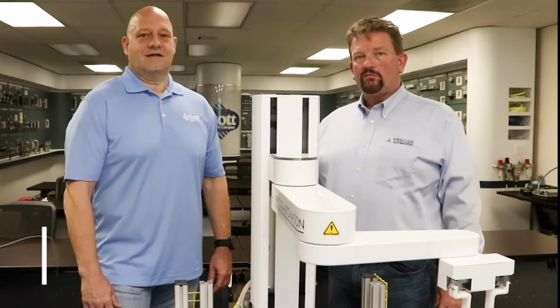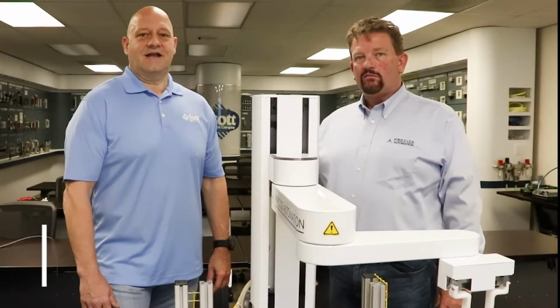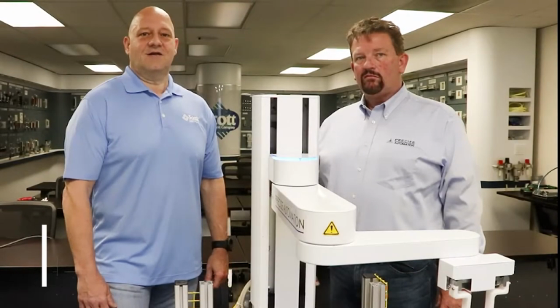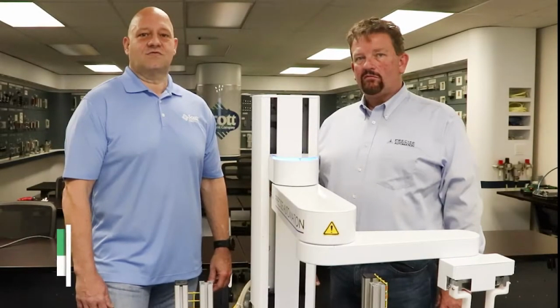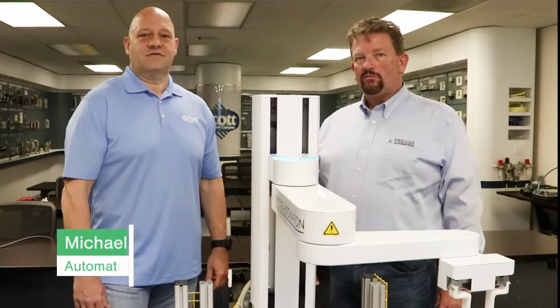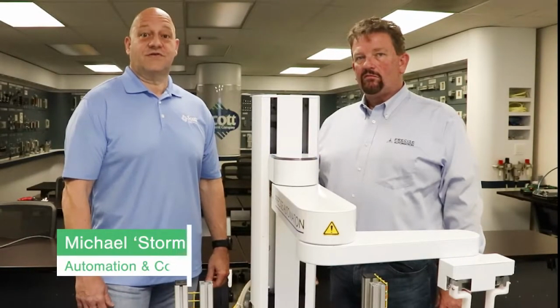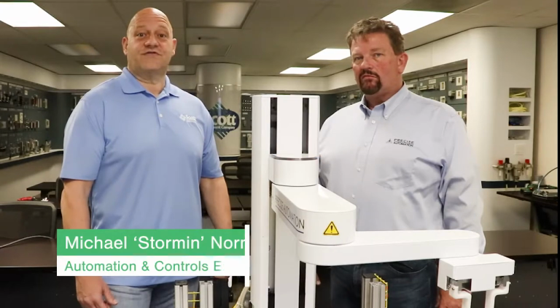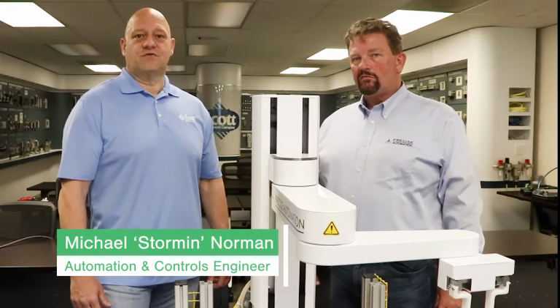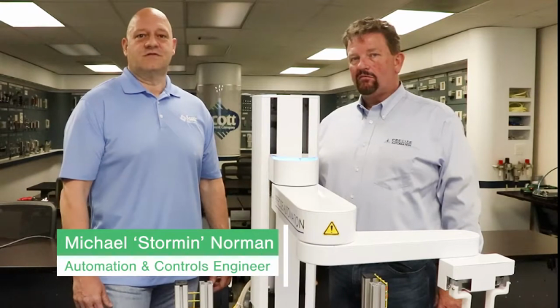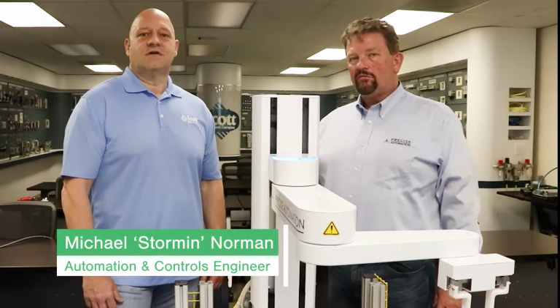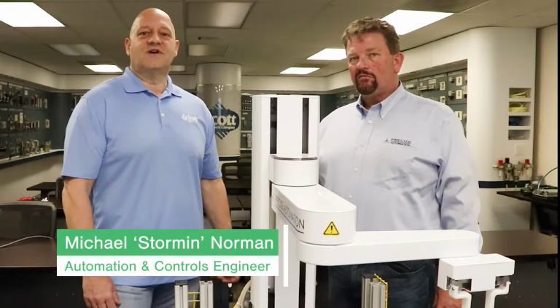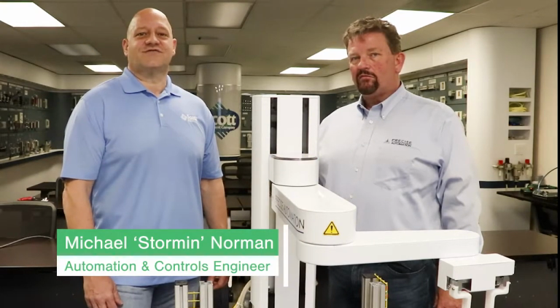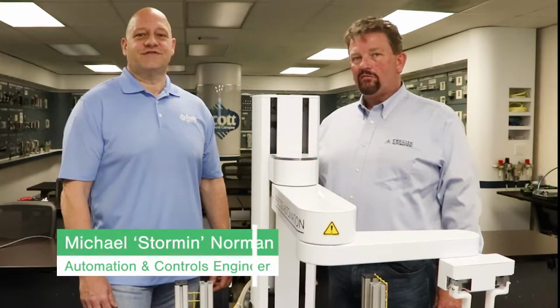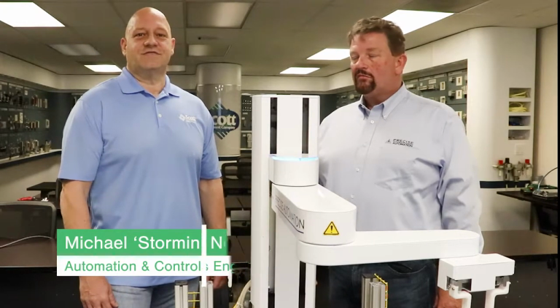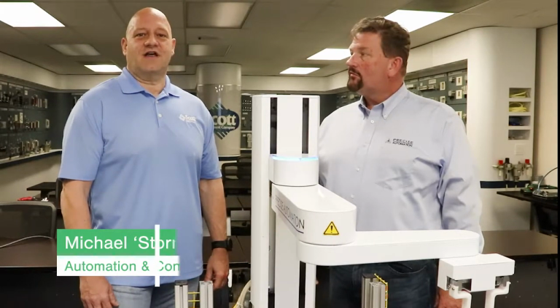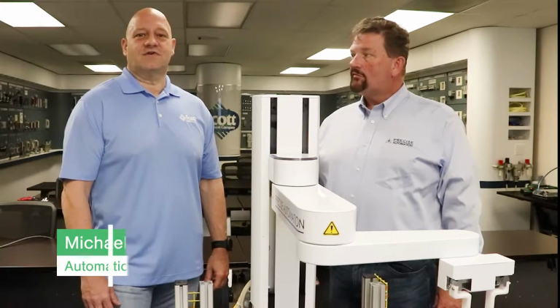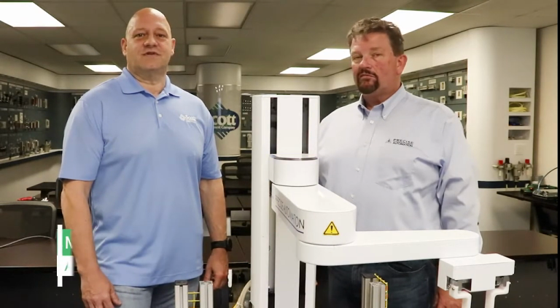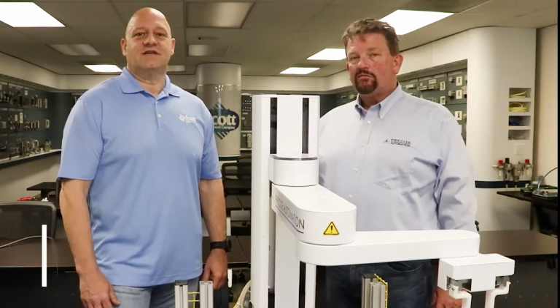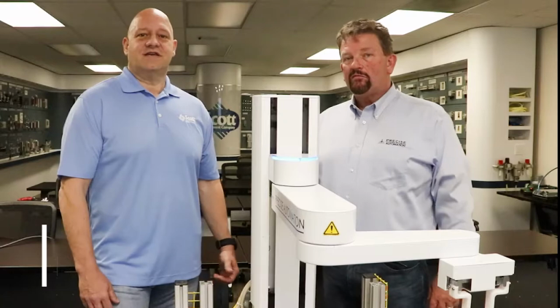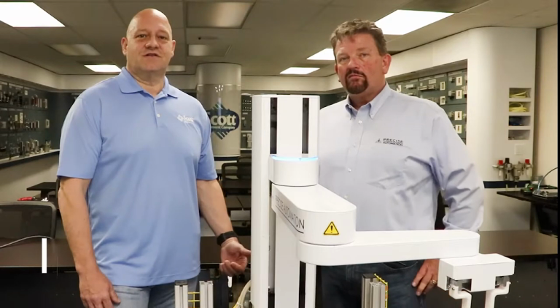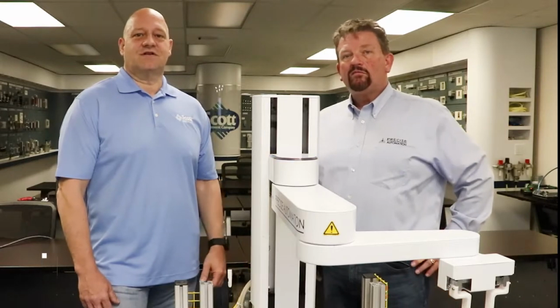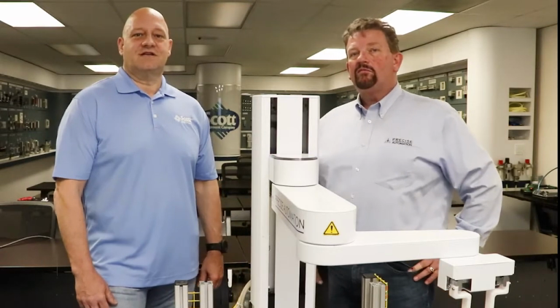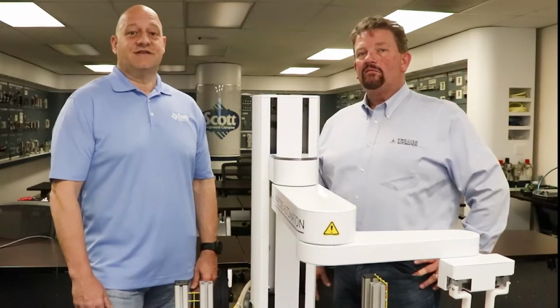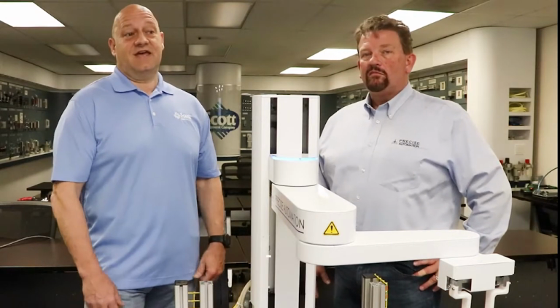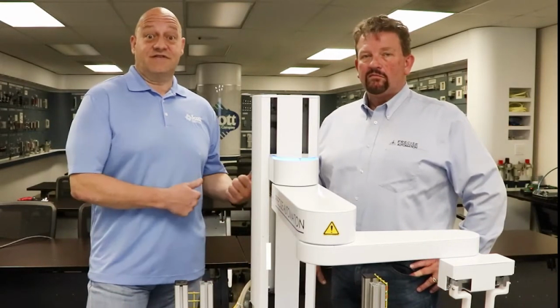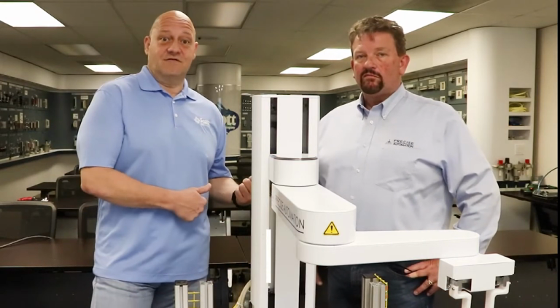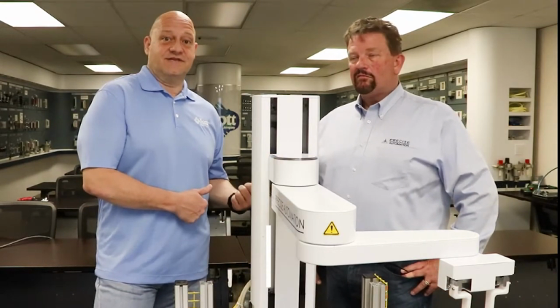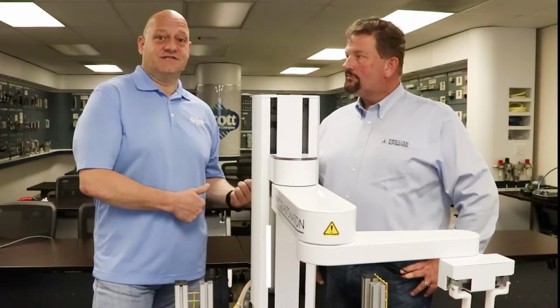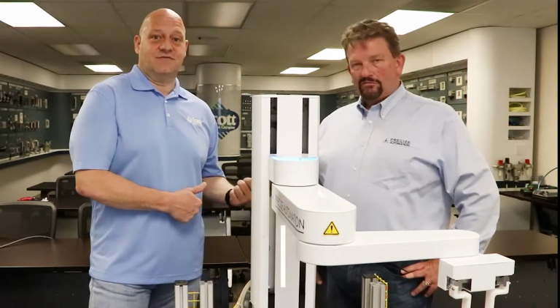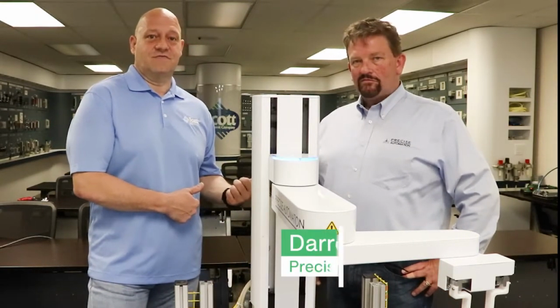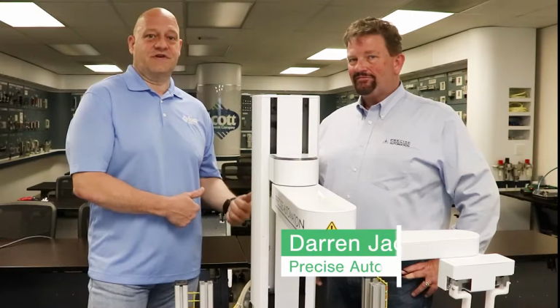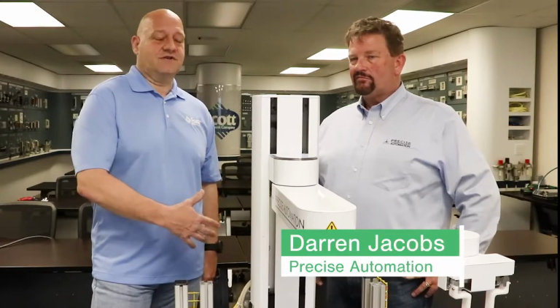Hi, I am Michael Norman, also known as Stormin Norman, automation and controls engineer with Scott Equipment Company in Charlotte, North Carolina. Today I have this guy with me, Darren Jacobs with Precise Automation.